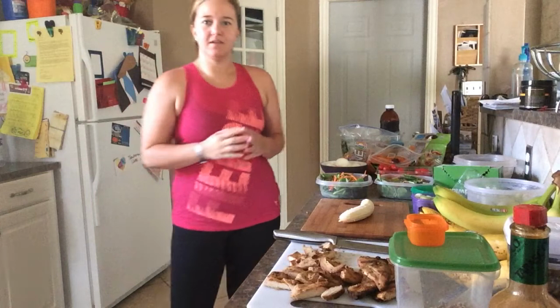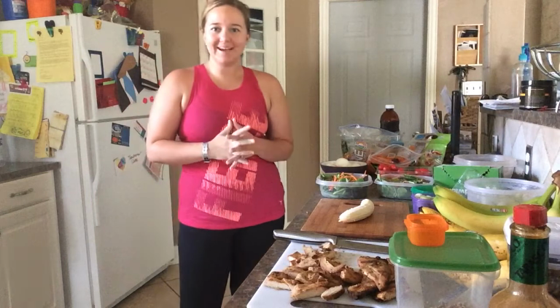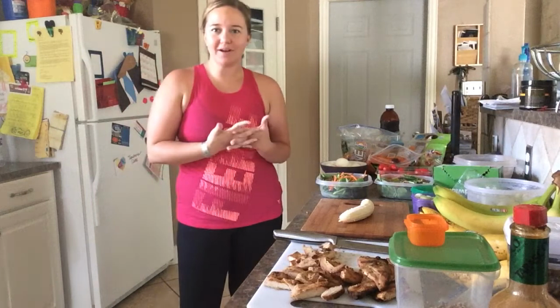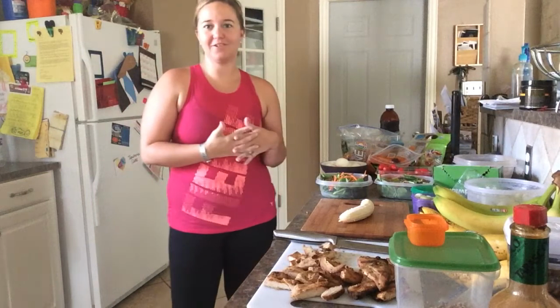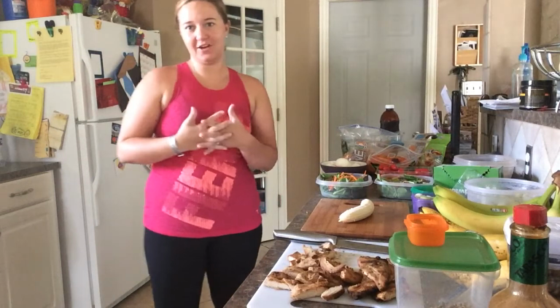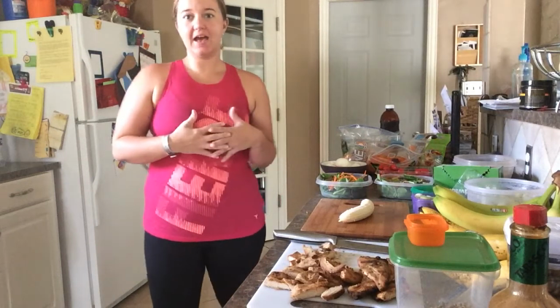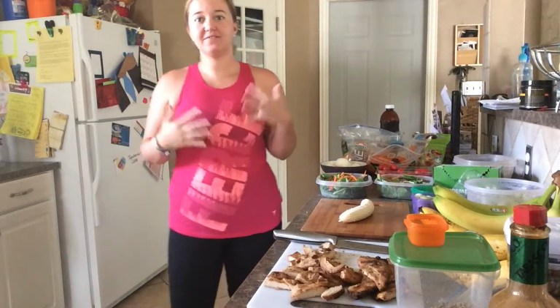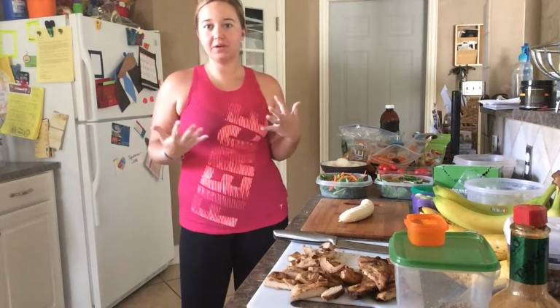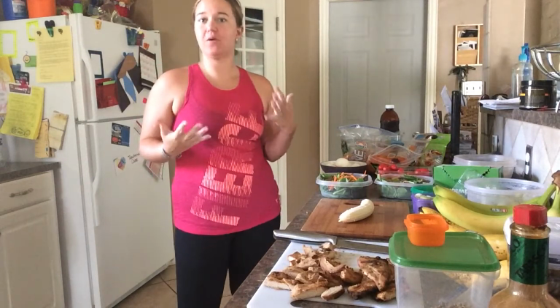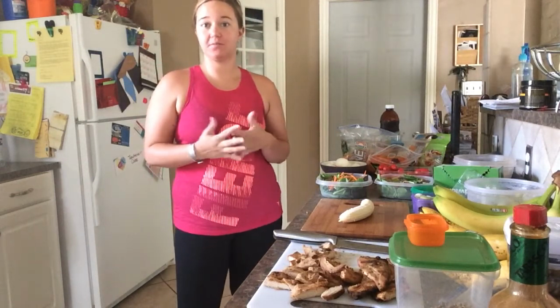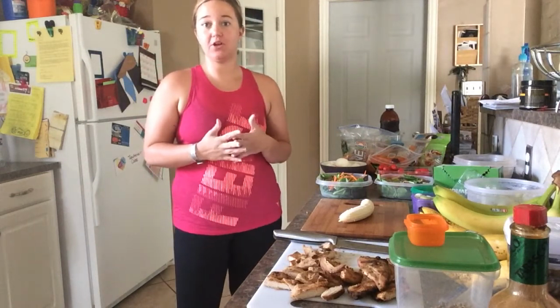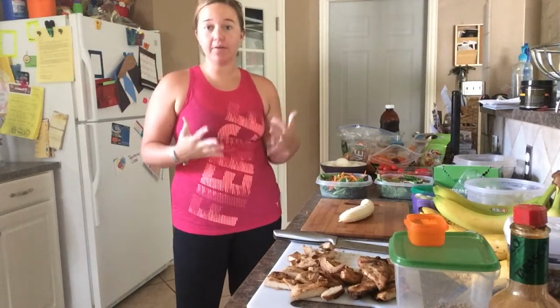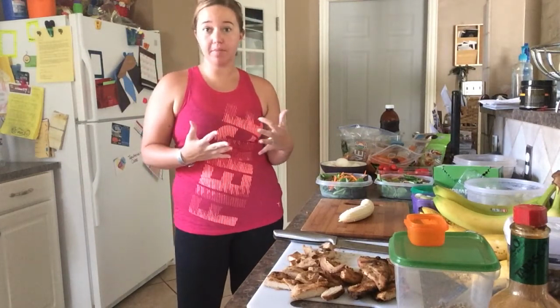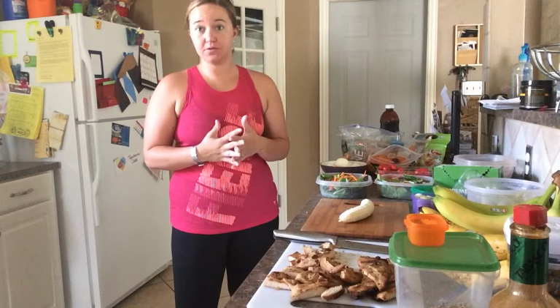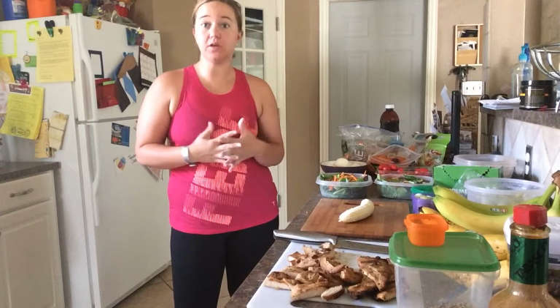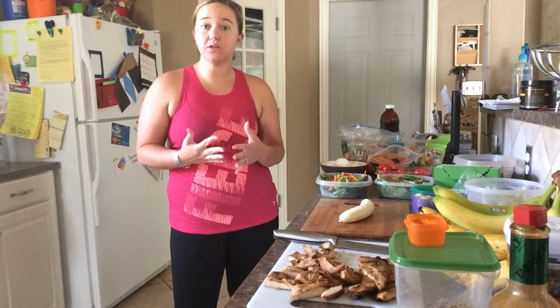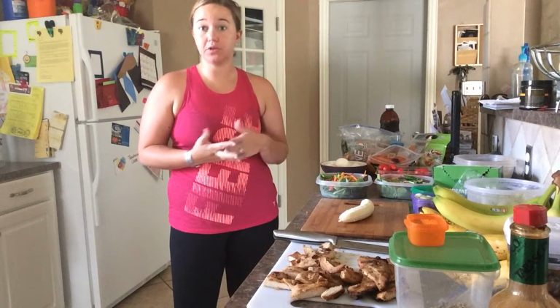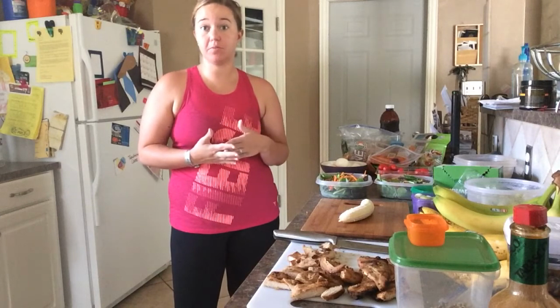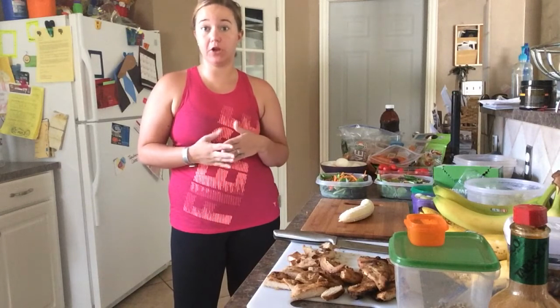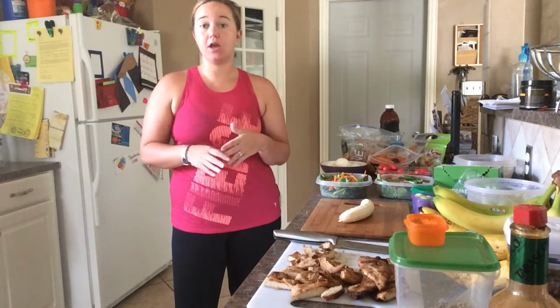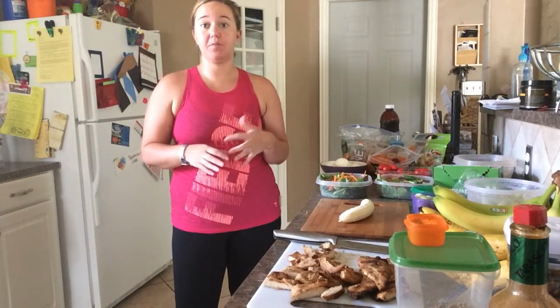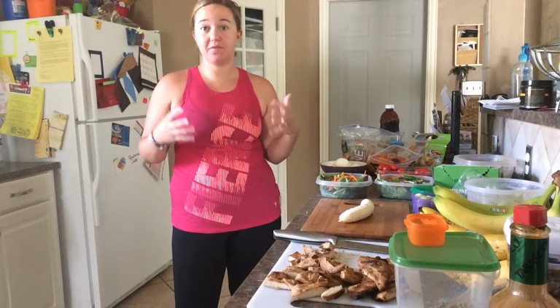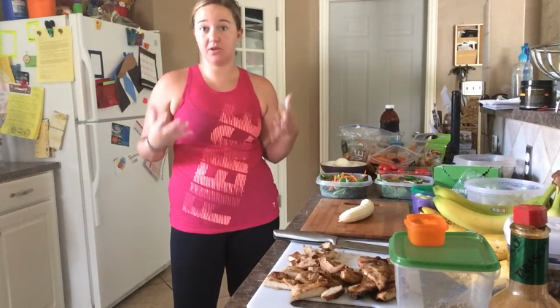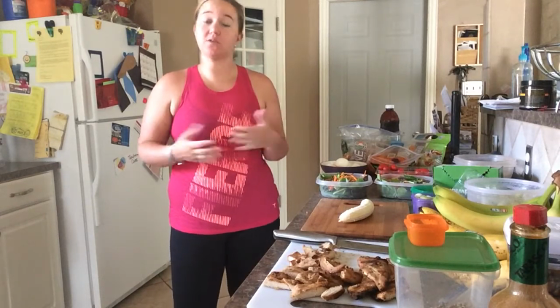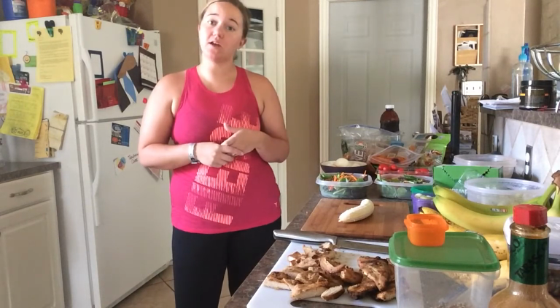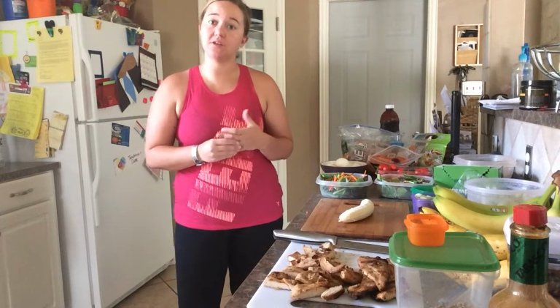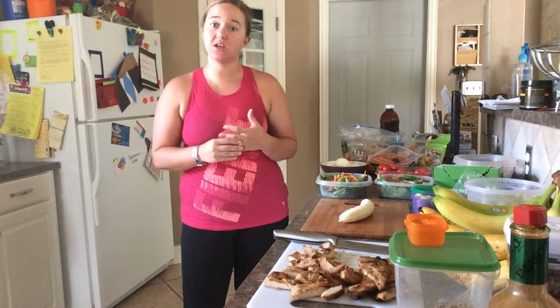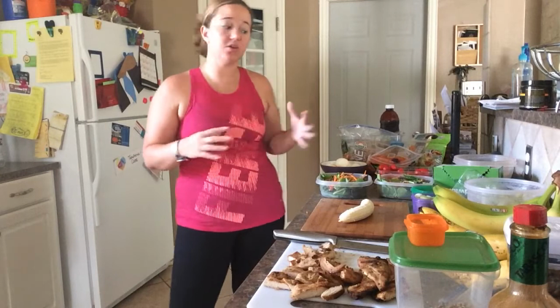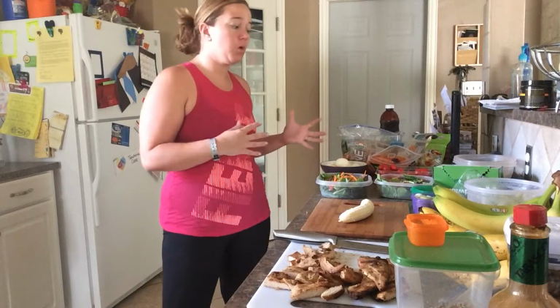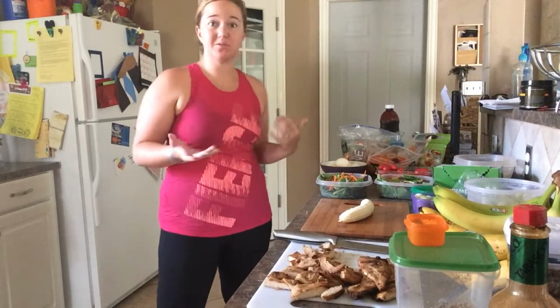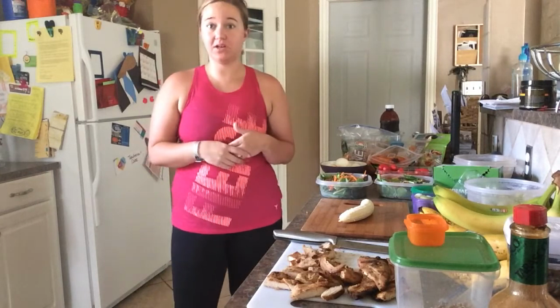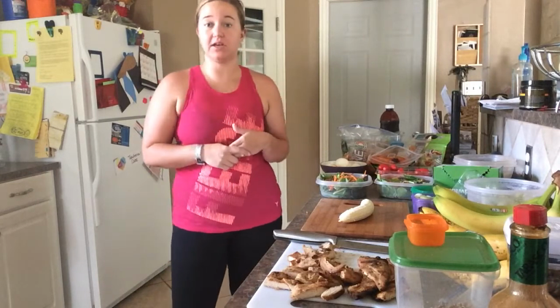Hey guys, Monica Taylor here. I have so many of you ask me how I prep my foods for the week, what I do to really get prepared and keep our family on track. So I thought I'd come to you today and just kind of show you what my typical Sunday looks like.